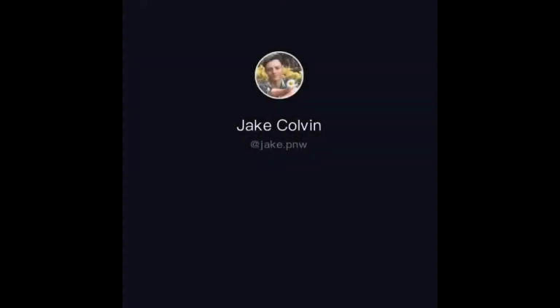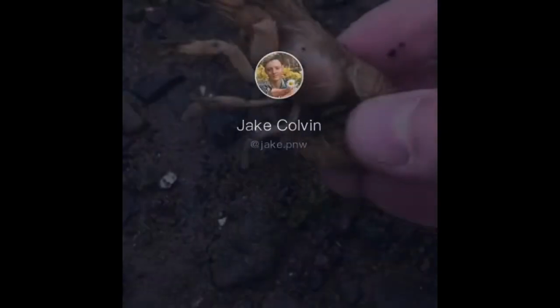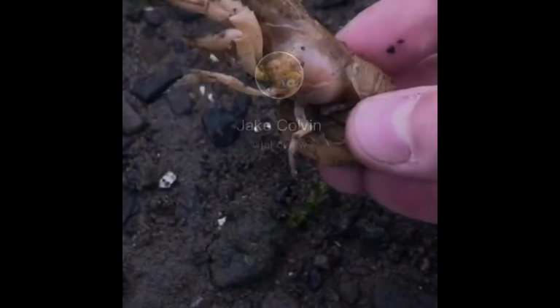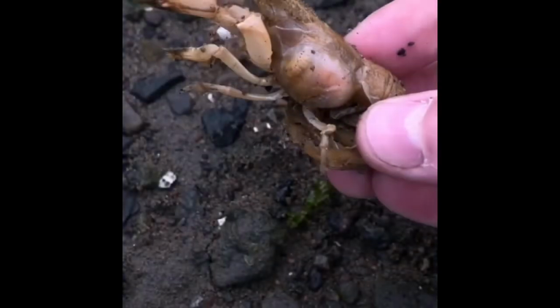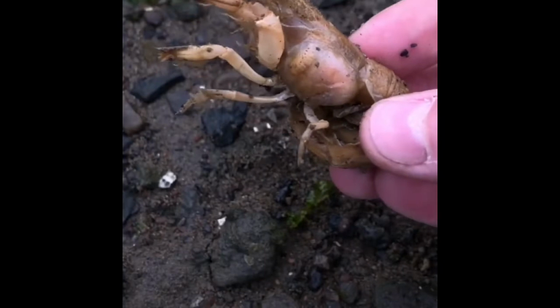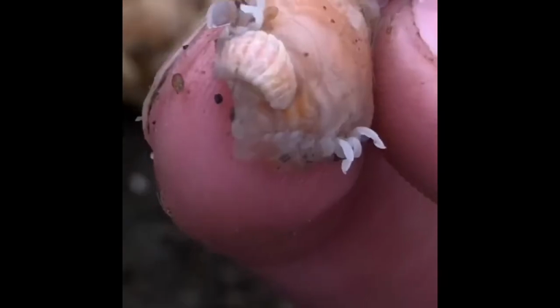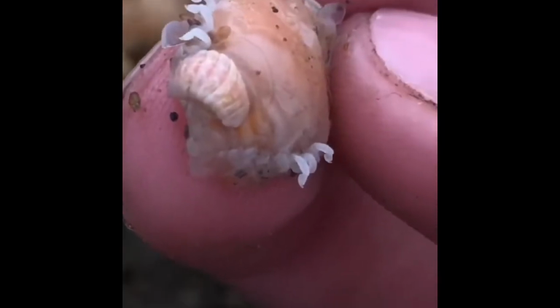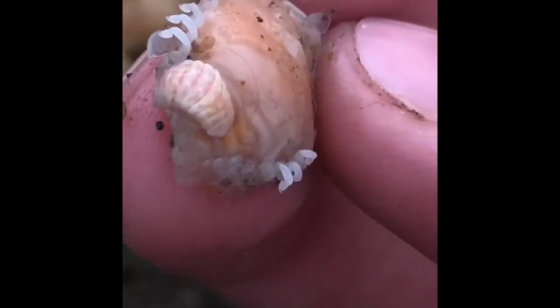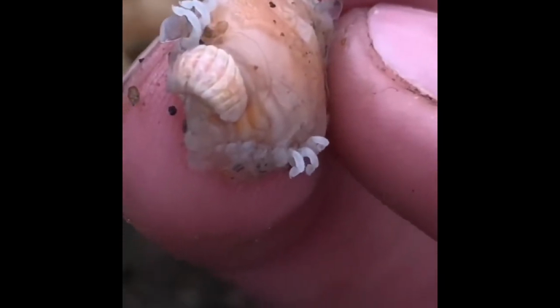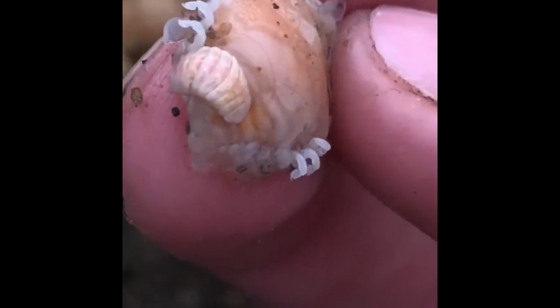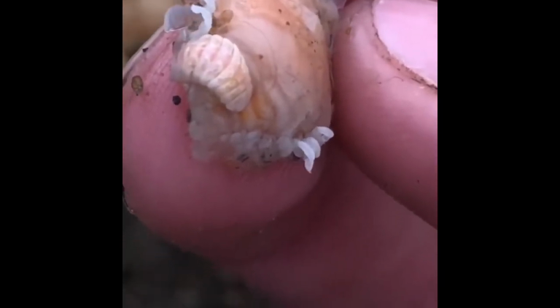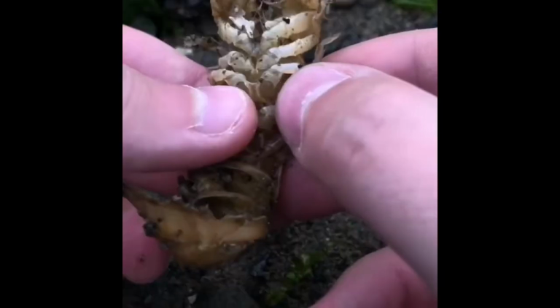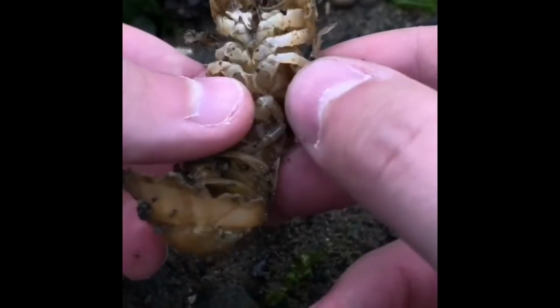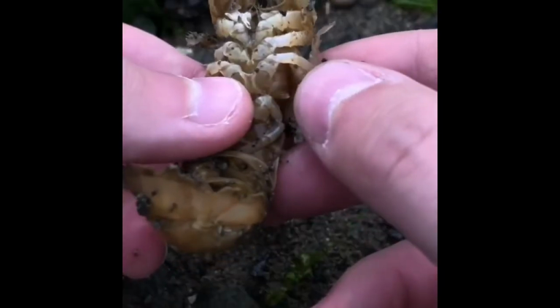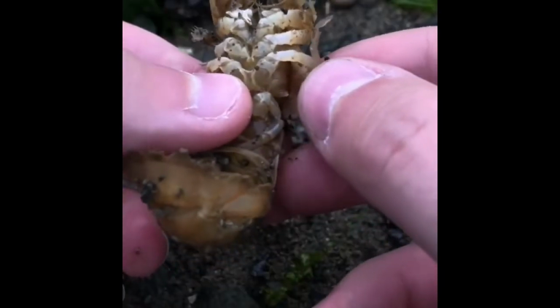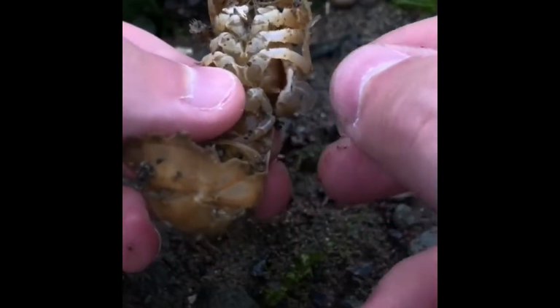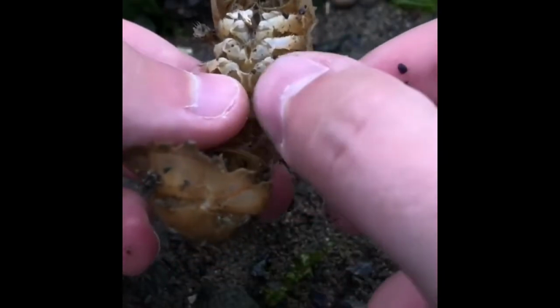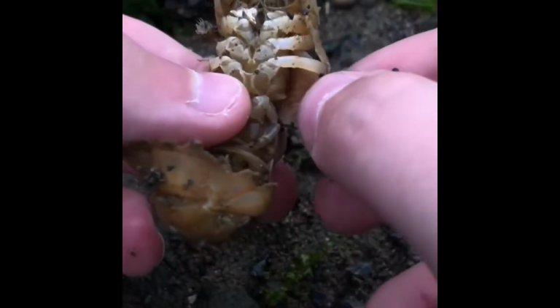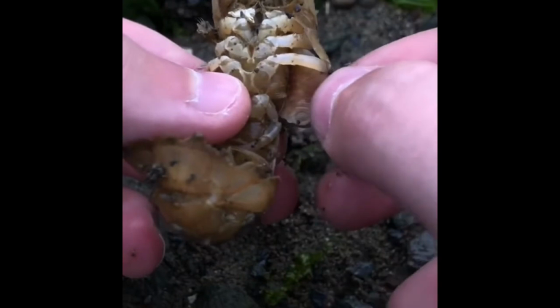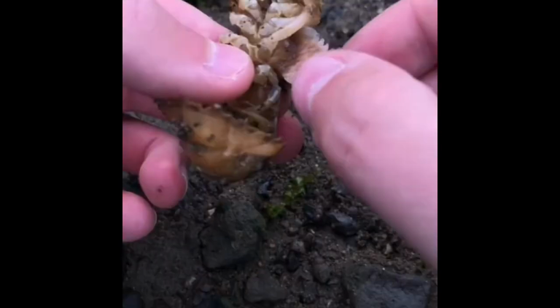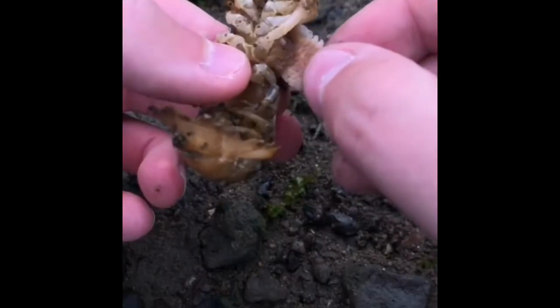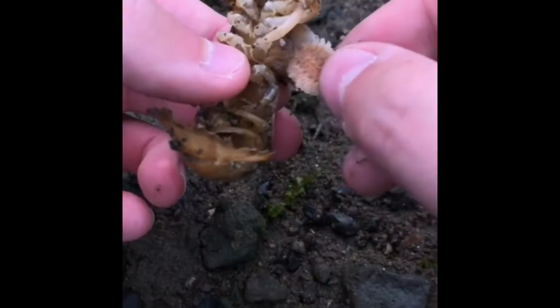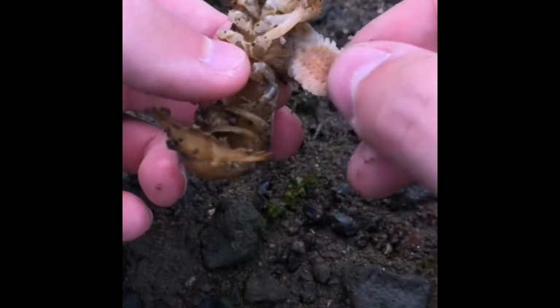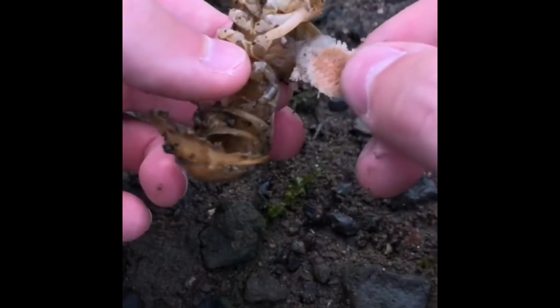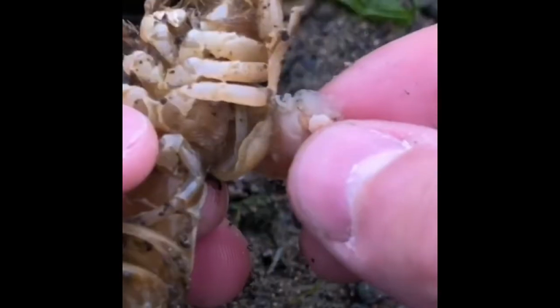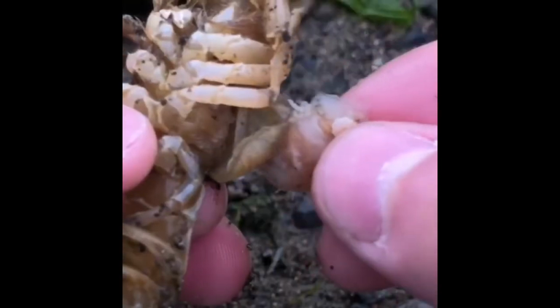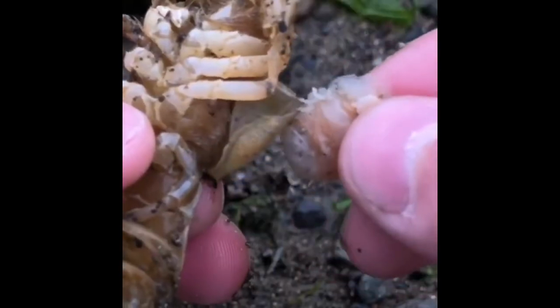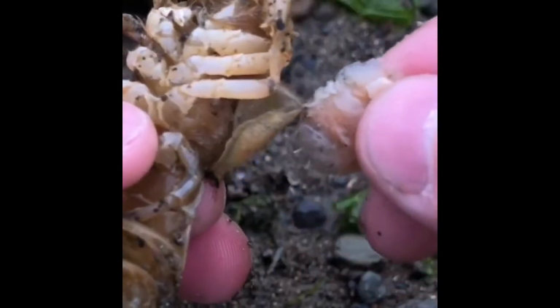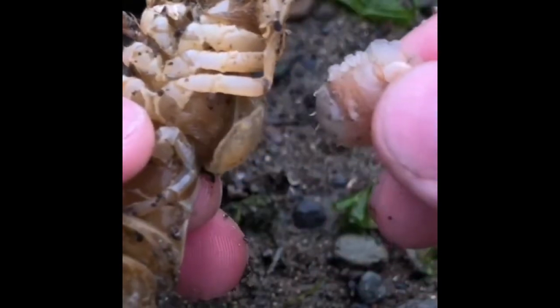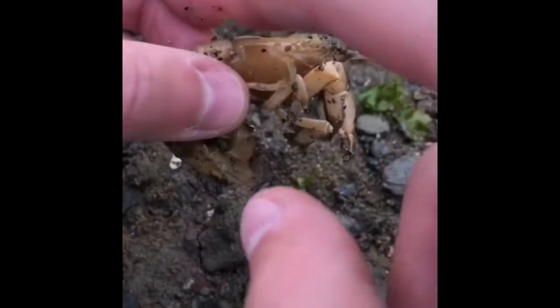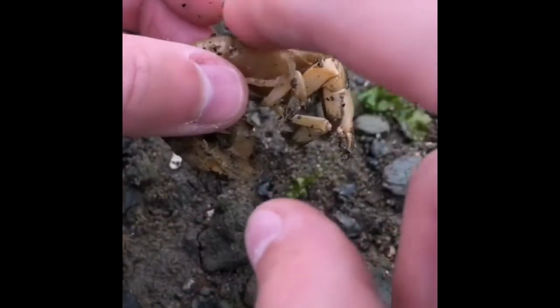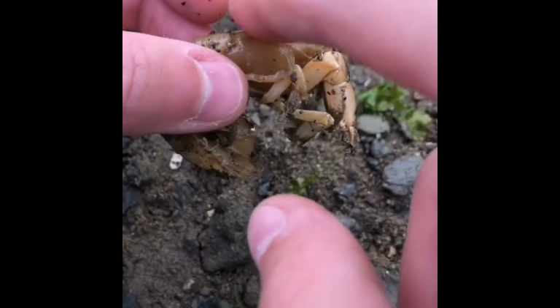I'm commonly asked if it hurts the shrimp to have a parasite removed. The answer is no. When done properly, the shrimp's gill flap is carefully lifted and the invasive parasite is safely removed. It may cause discomfort, but it gives the shrimp a chance at a healthy life.